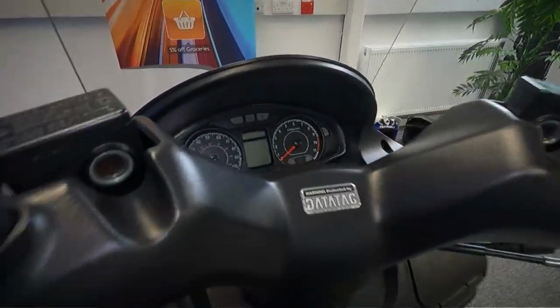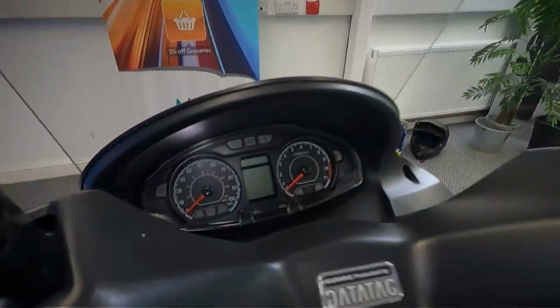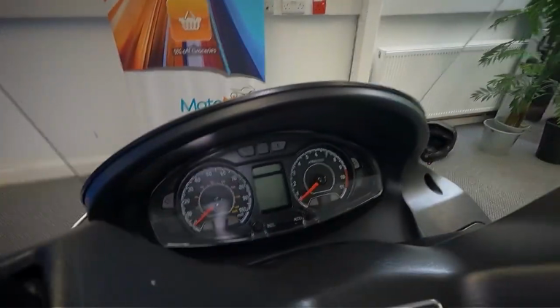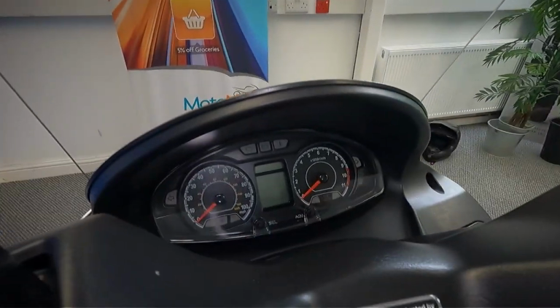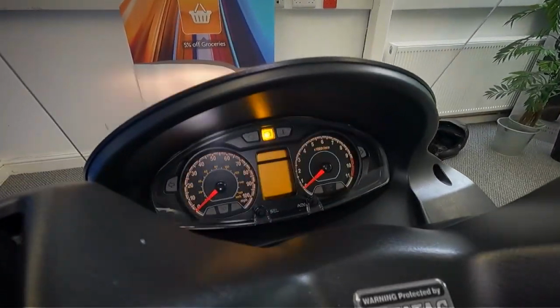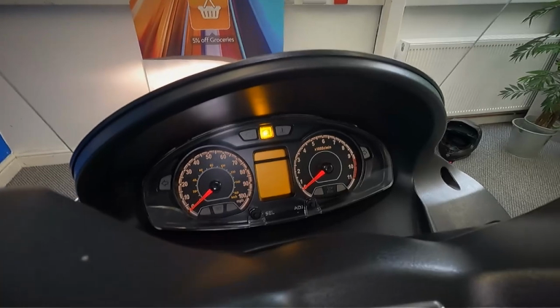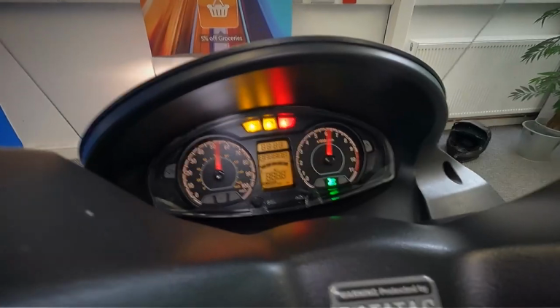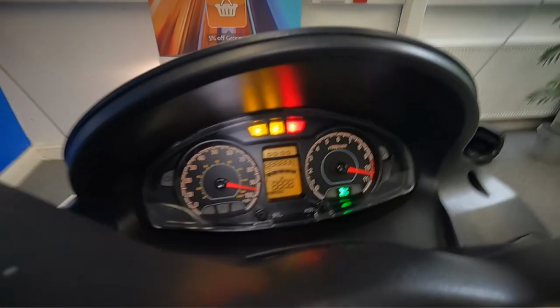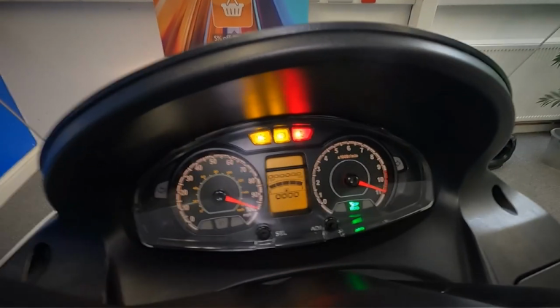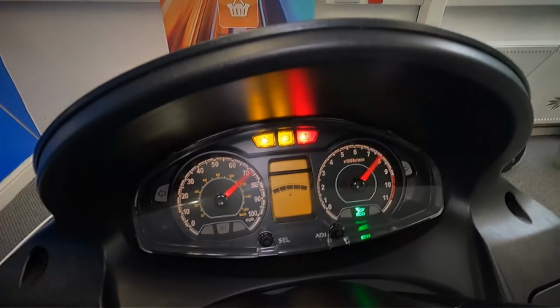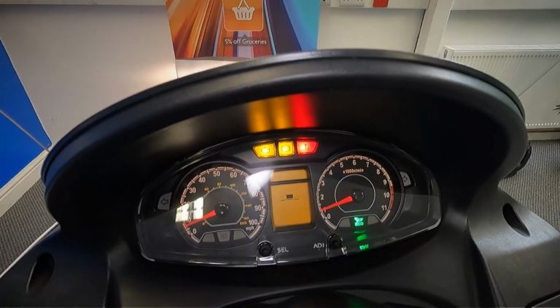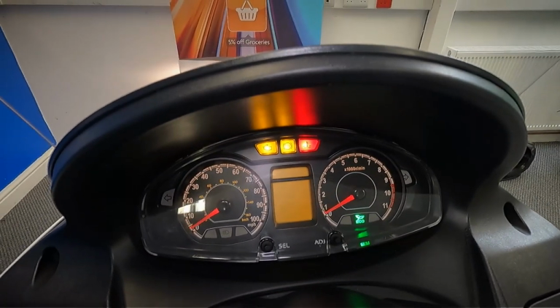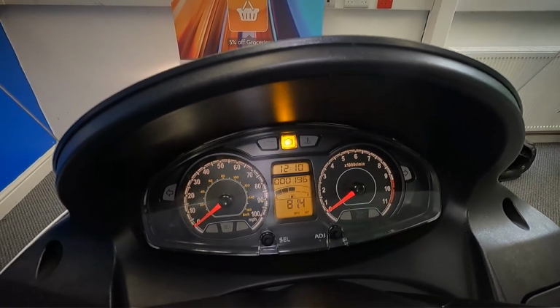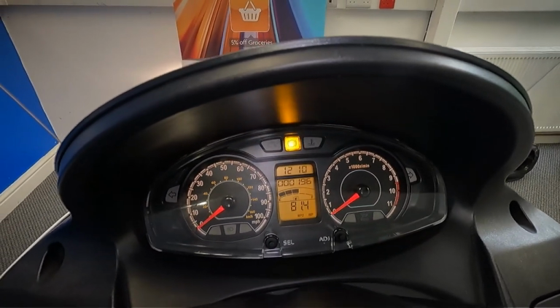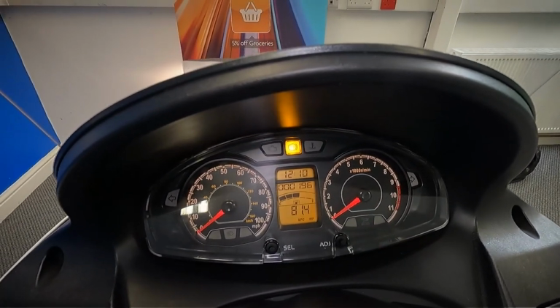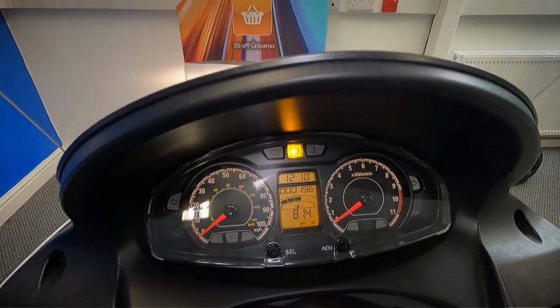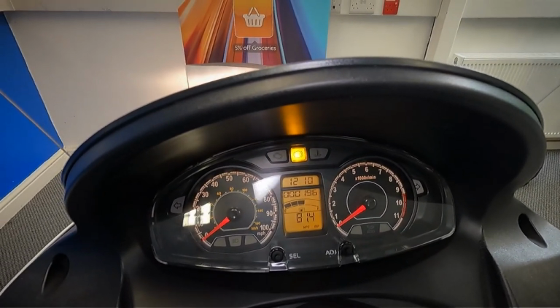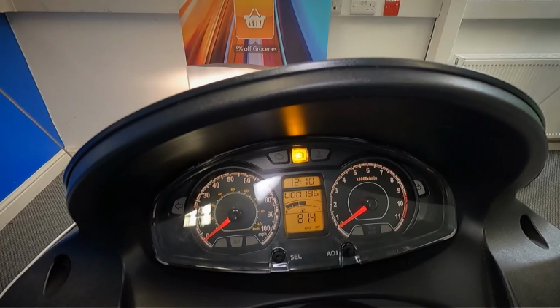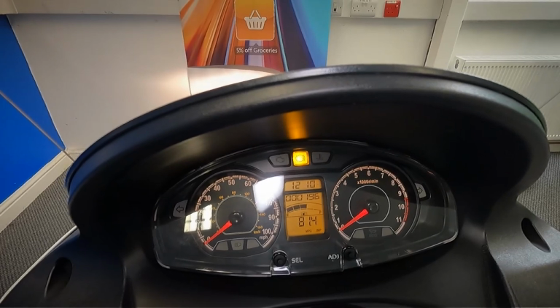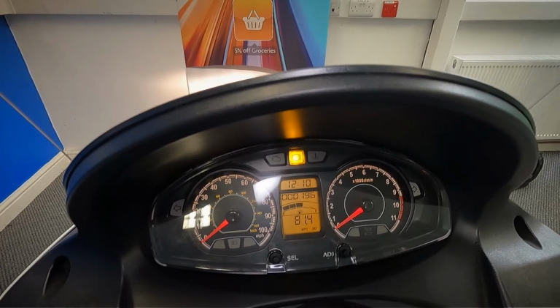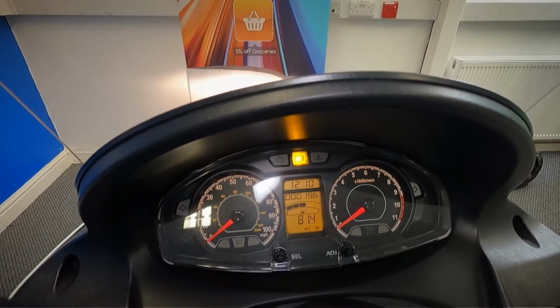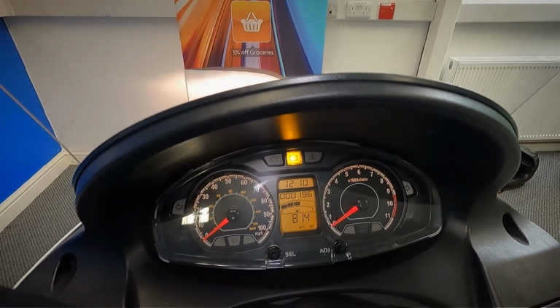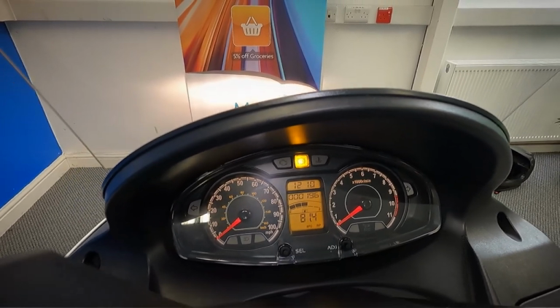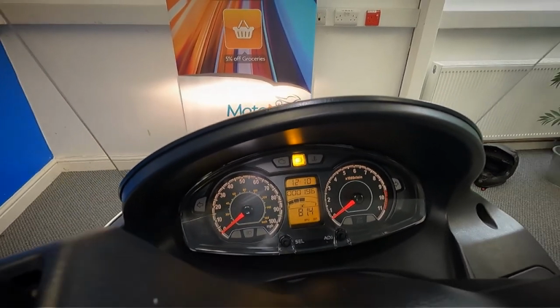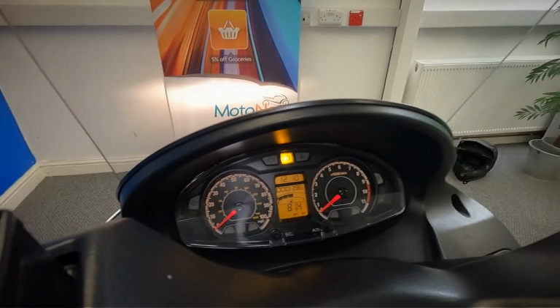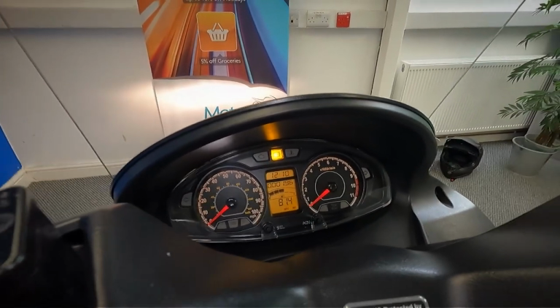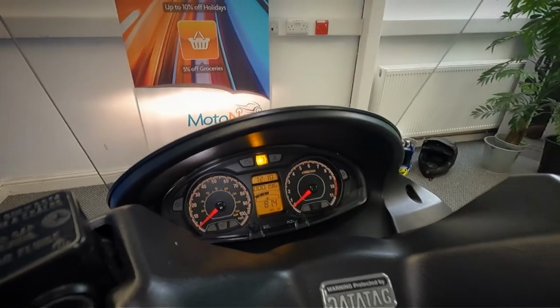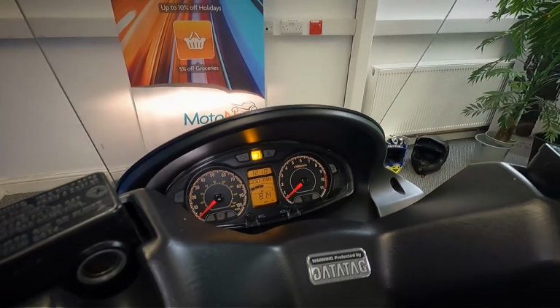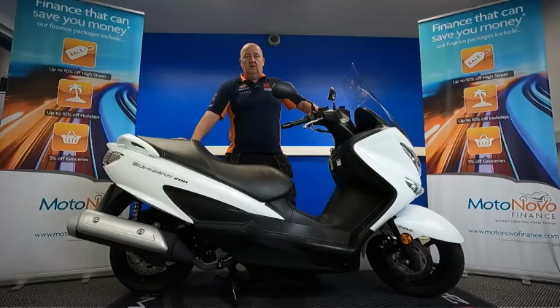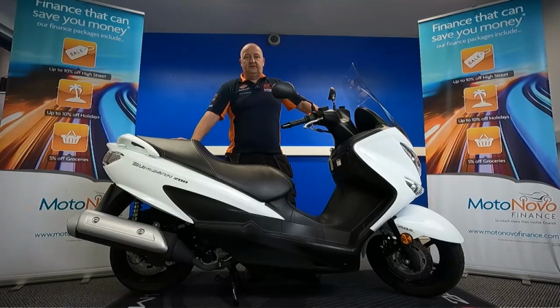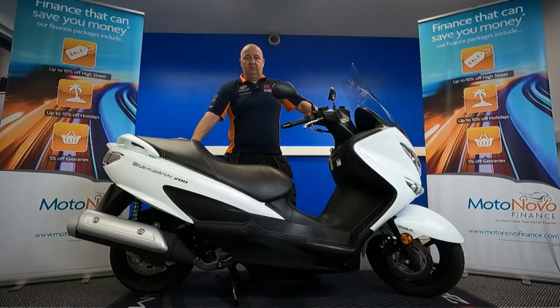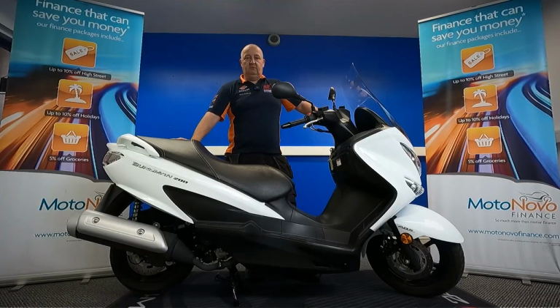Let's turn the ignition on and see what the mileage is. It's super low, this one — it's only done 196 miles, so really low mileage. Let's start this up and listen to it run.